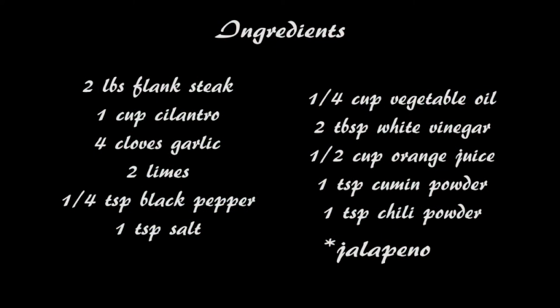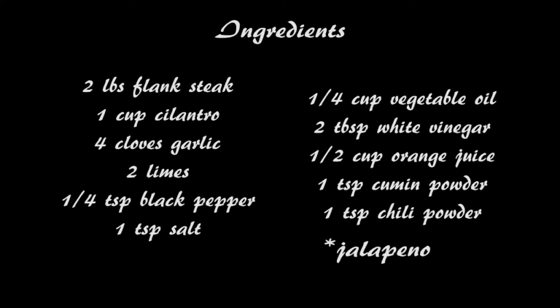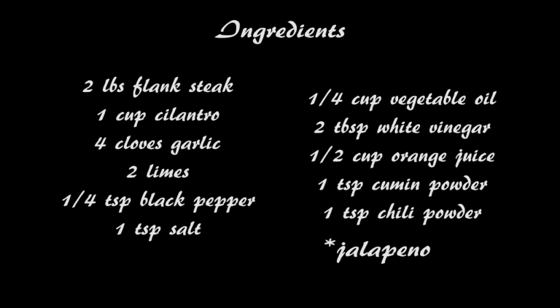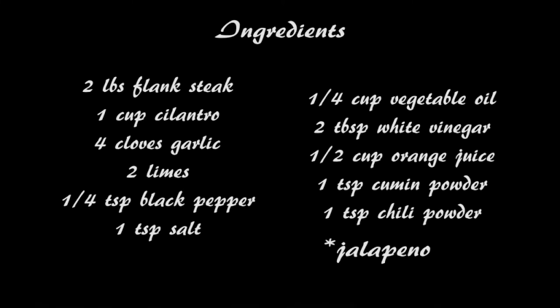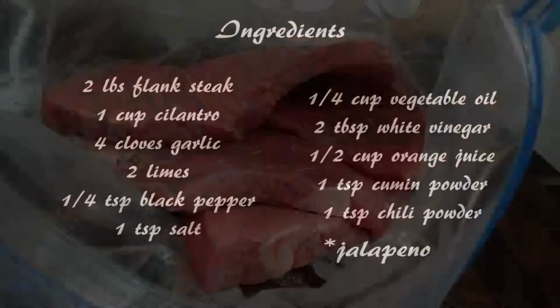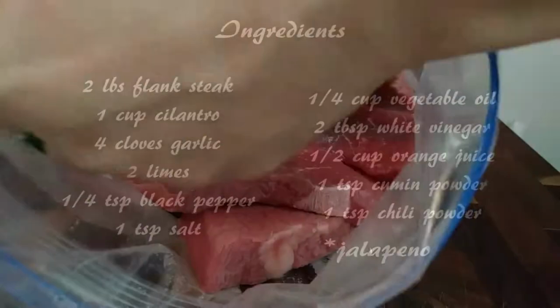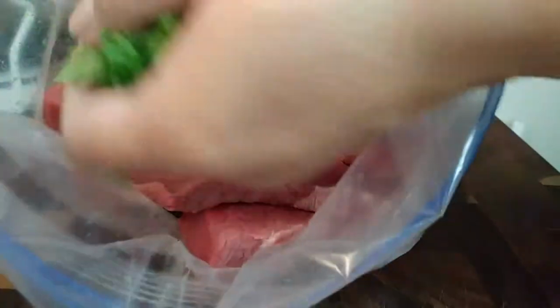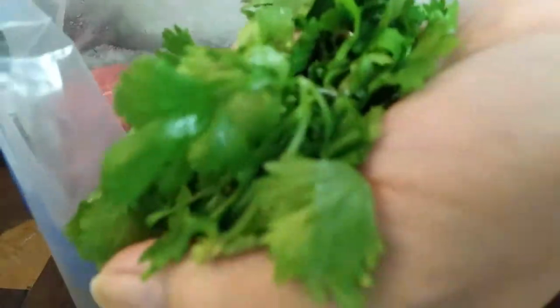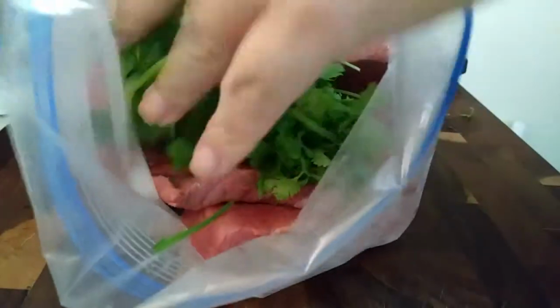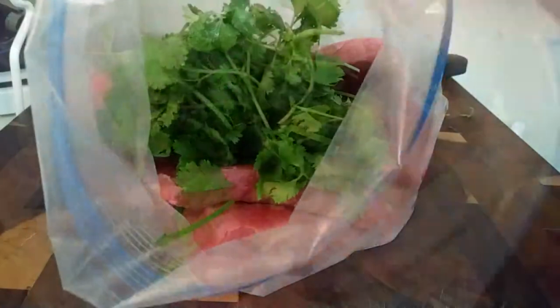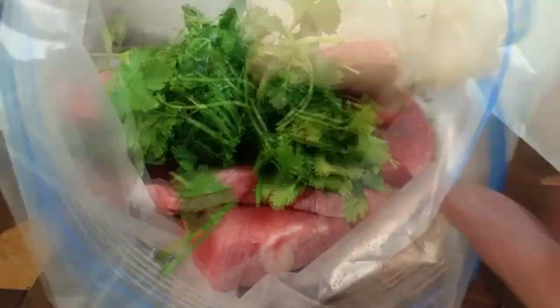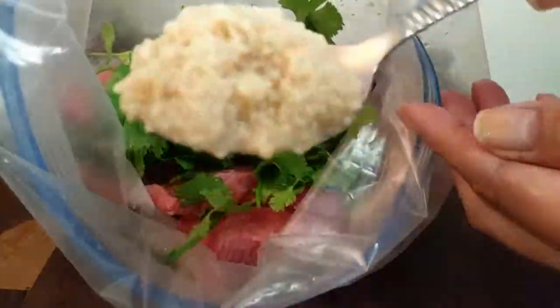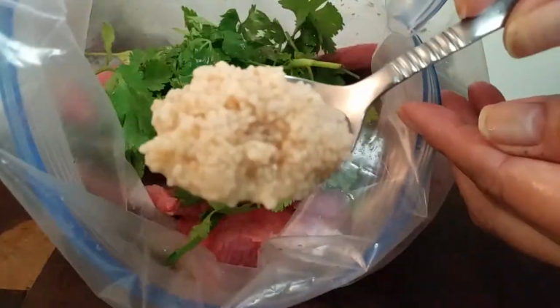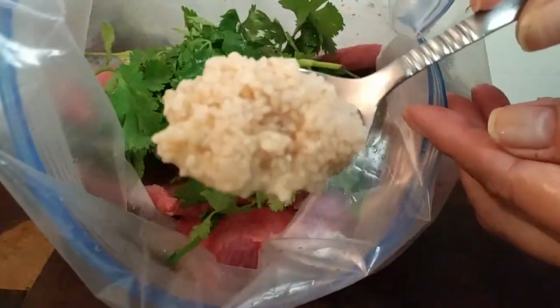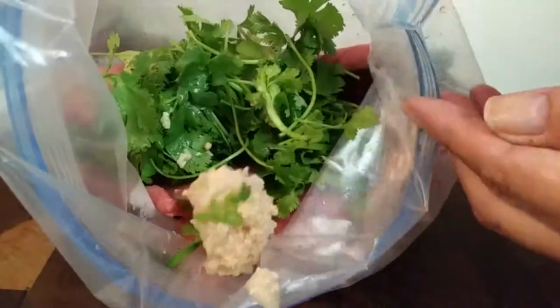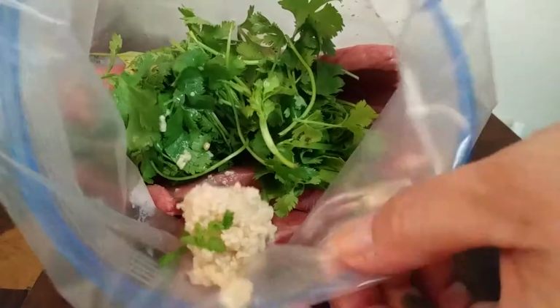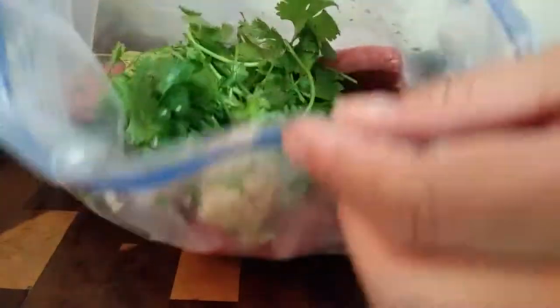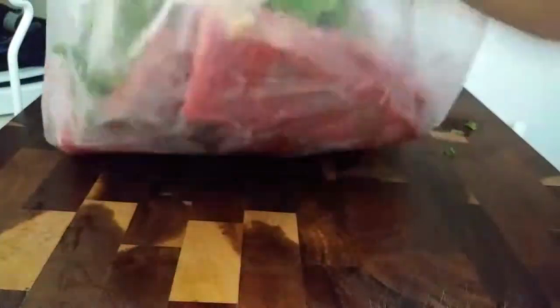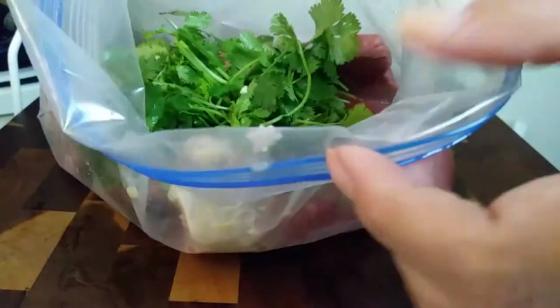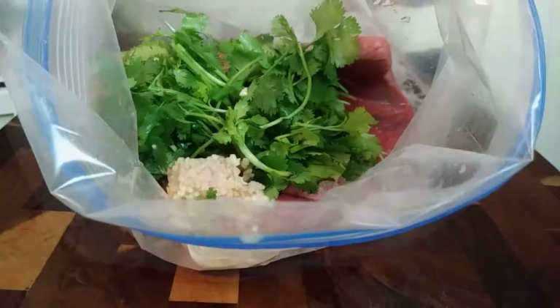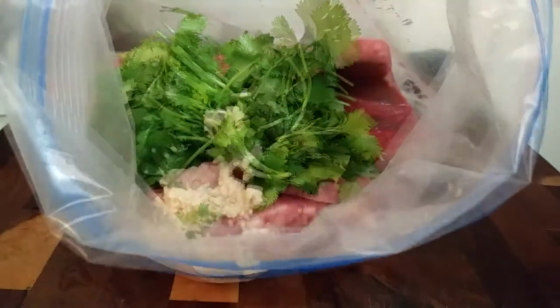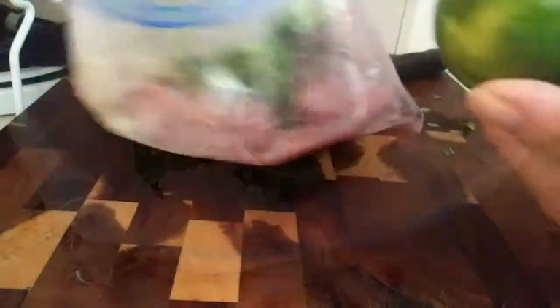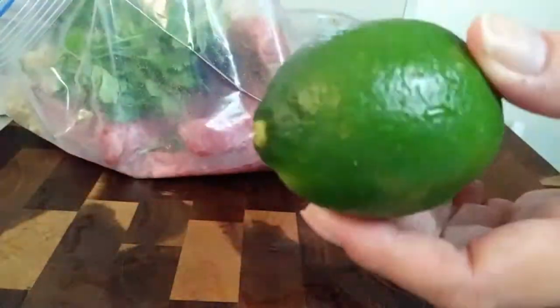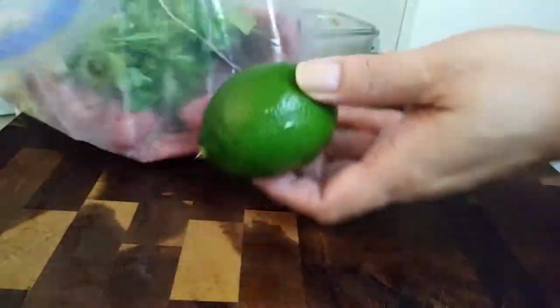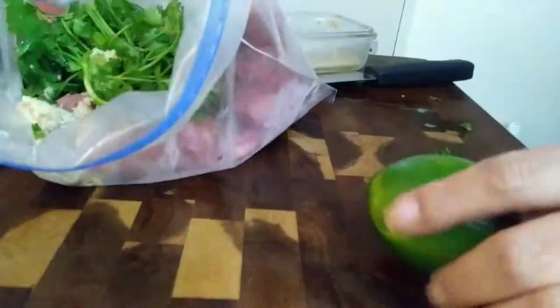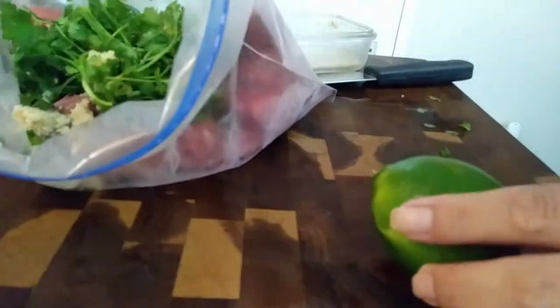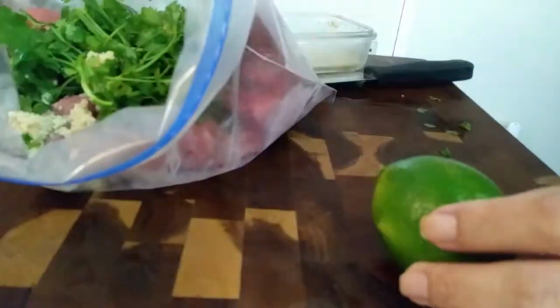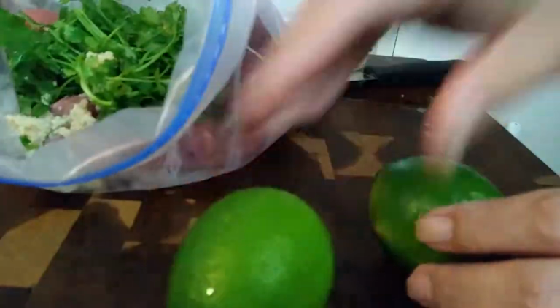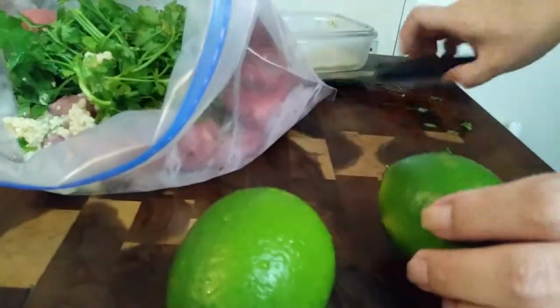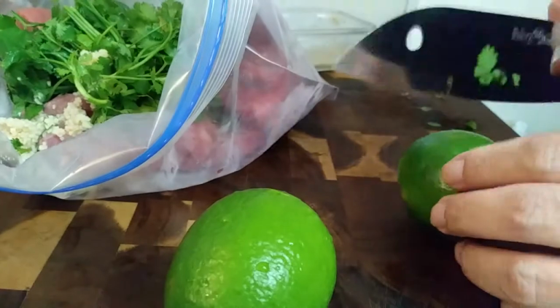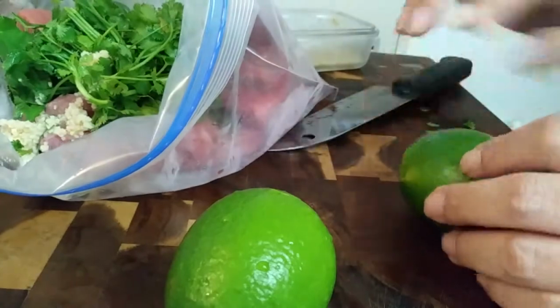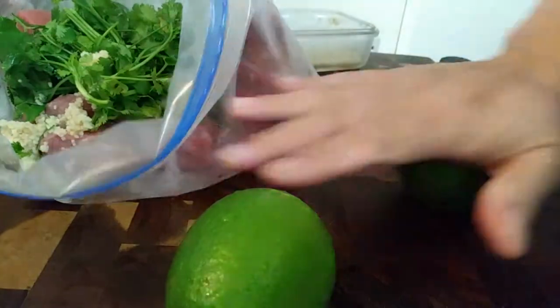You're going to notice that I'm using two pounds of flank steak, but you don't need that much for this recipe. I just made the extra so that I can have it for tacos, nachos, breakfast burritos, whatever else — just making it ahead of time.